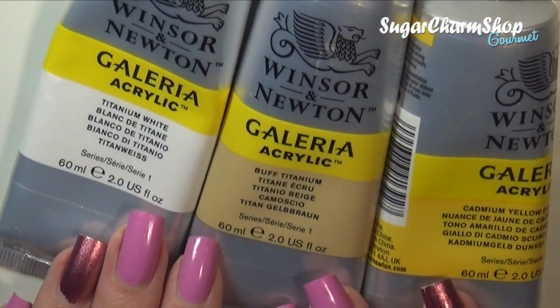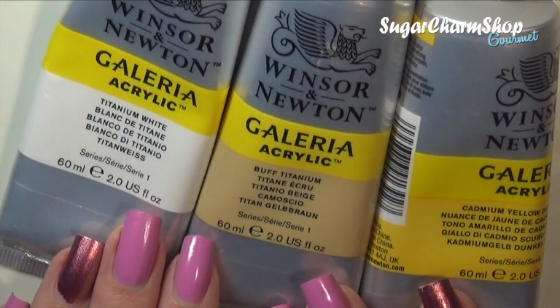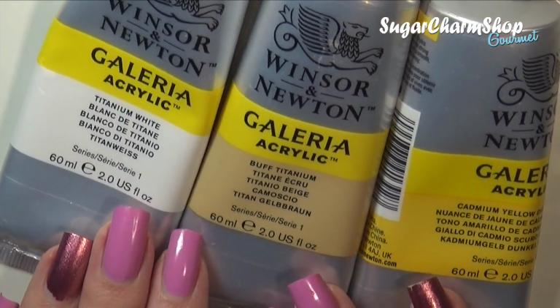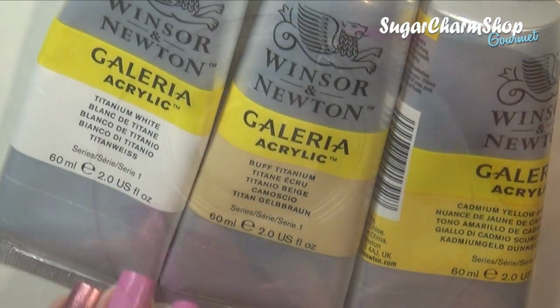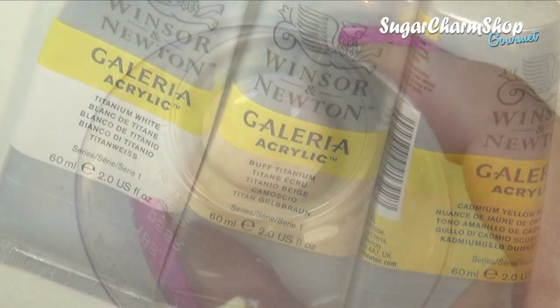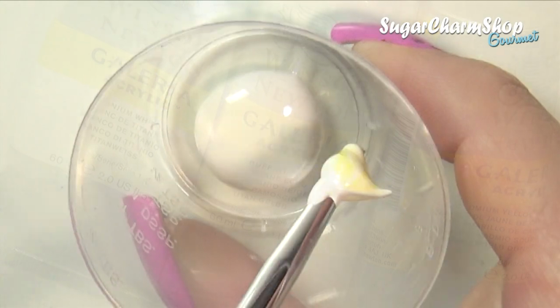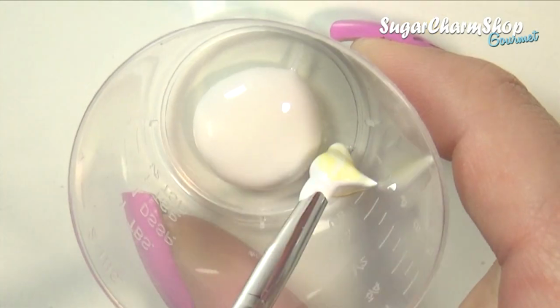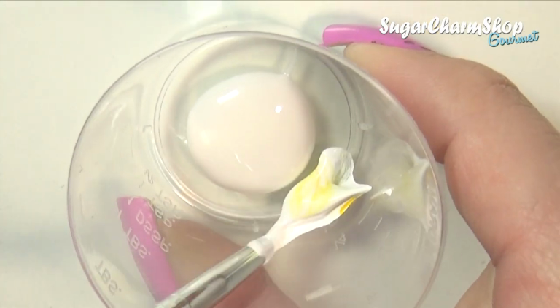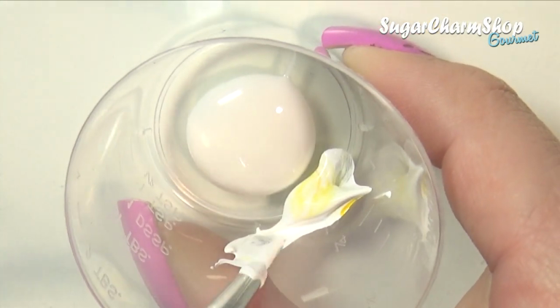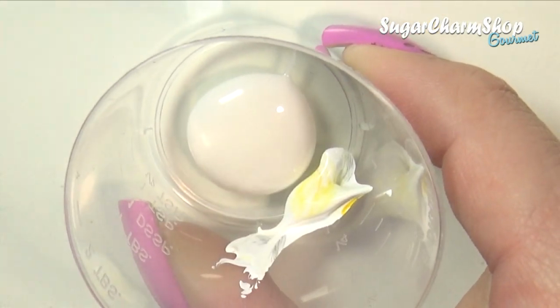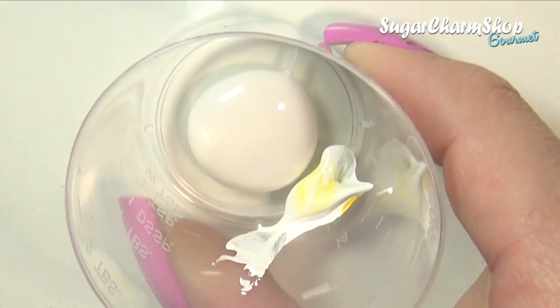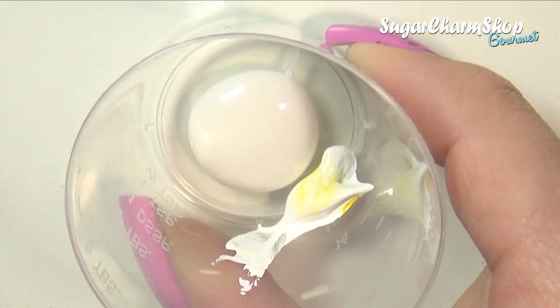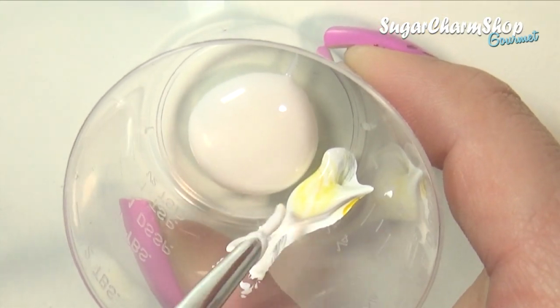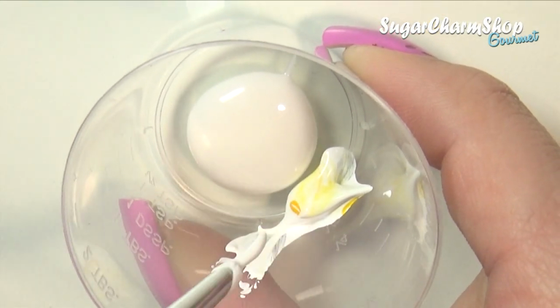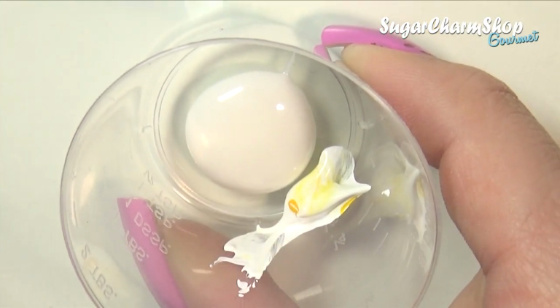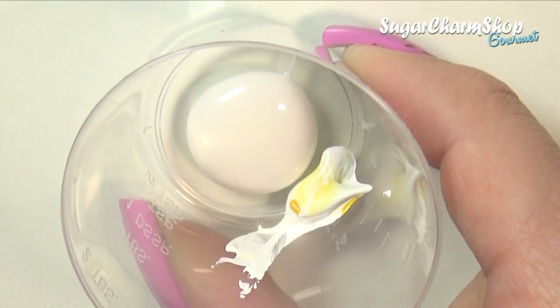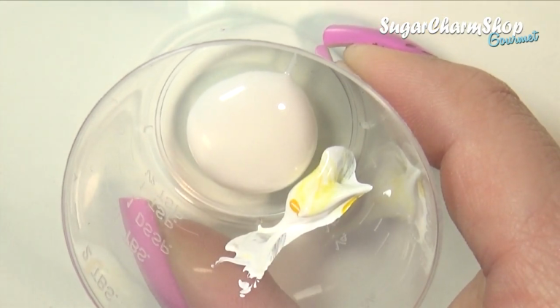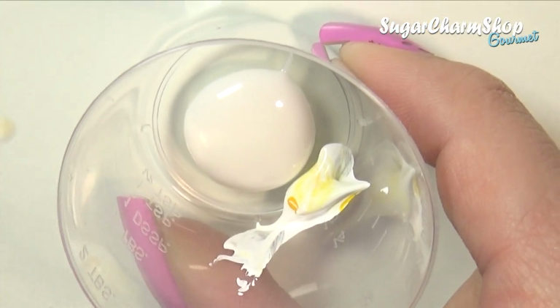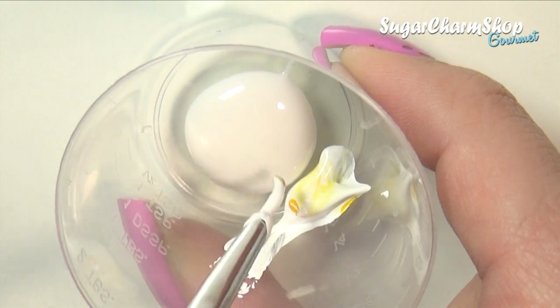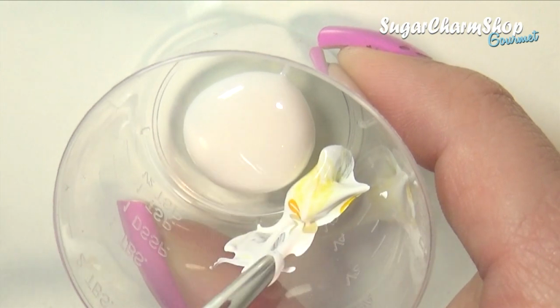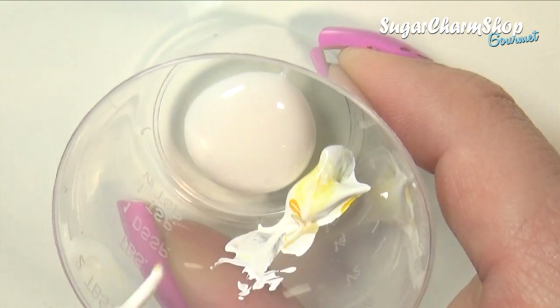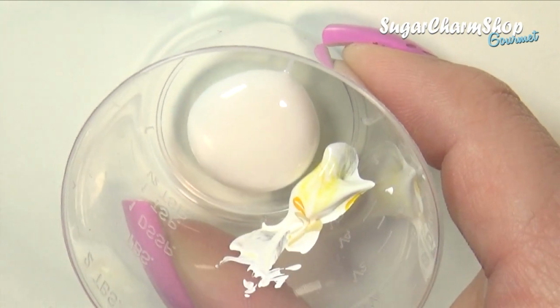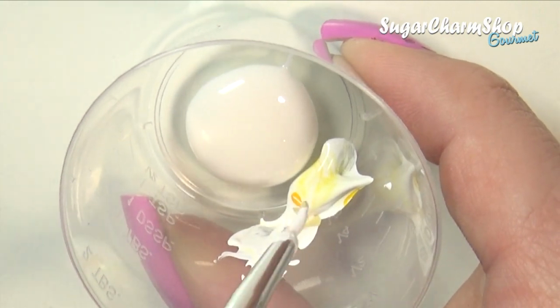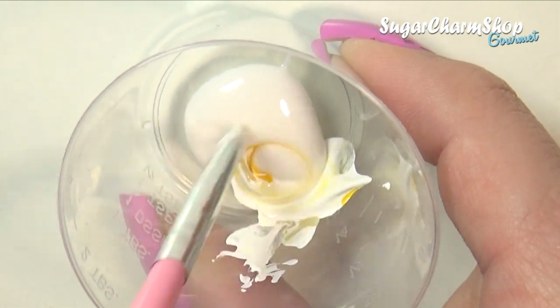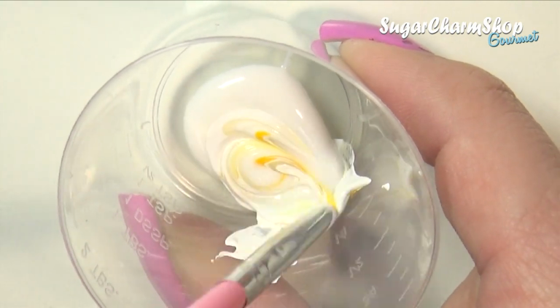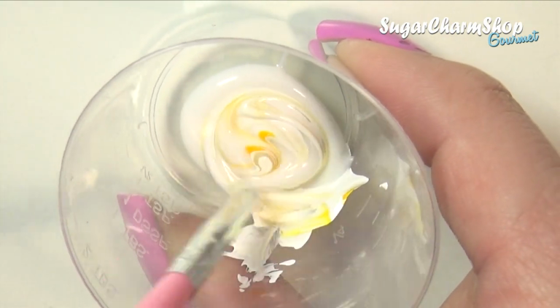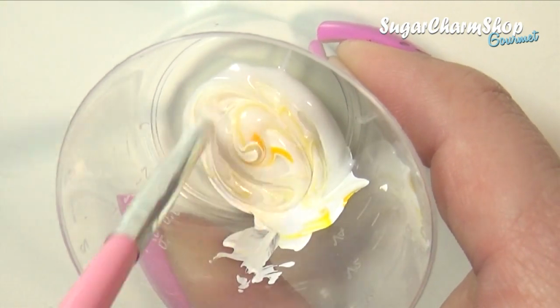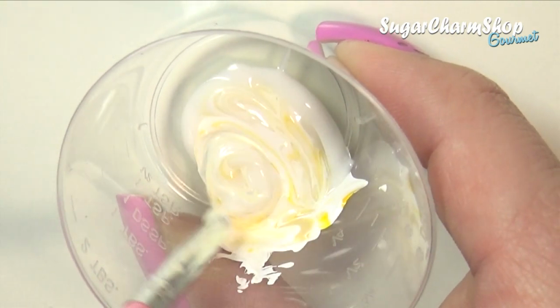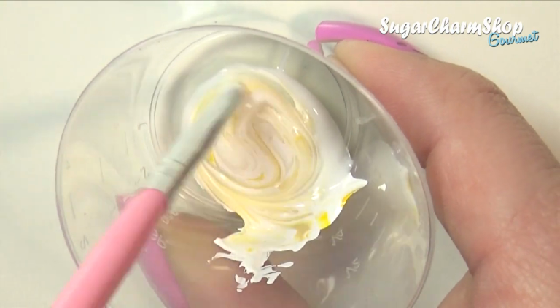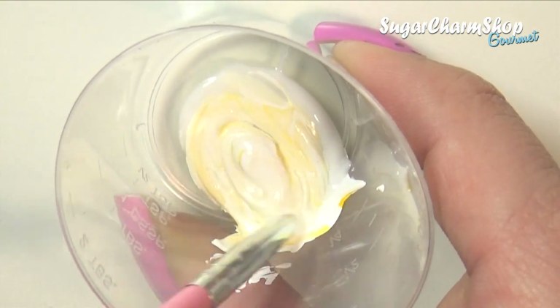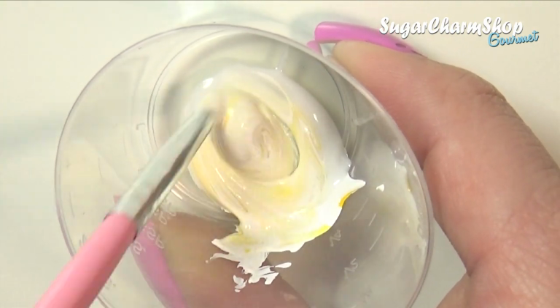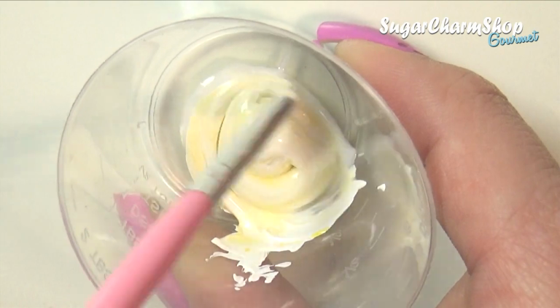For the cheese mixture, I mixed TLS and acrylic paint. I used mainly white acrylic paint, and then a tiny bit of two other shades. The ratio of acrylic paint to TLS is about half and half.